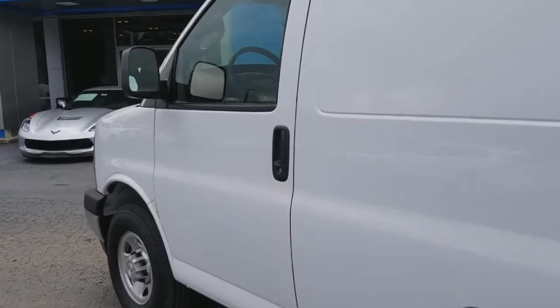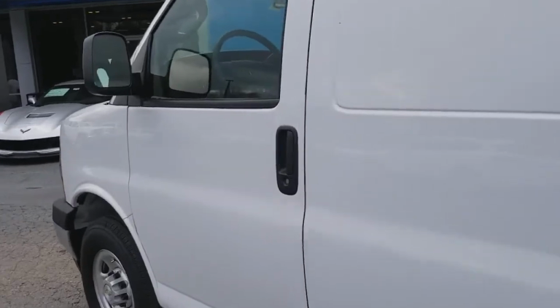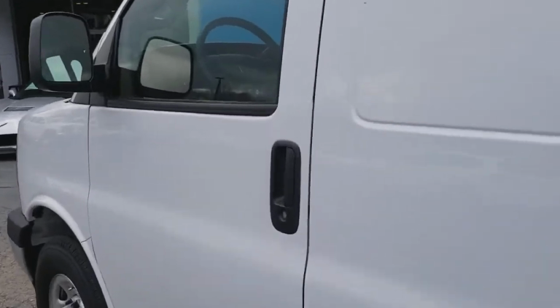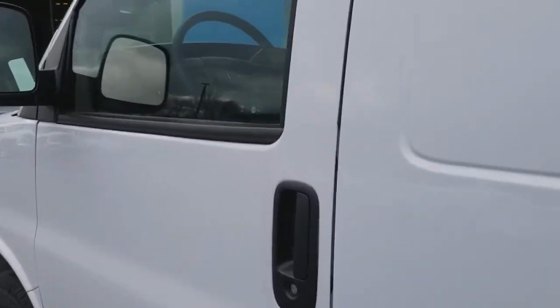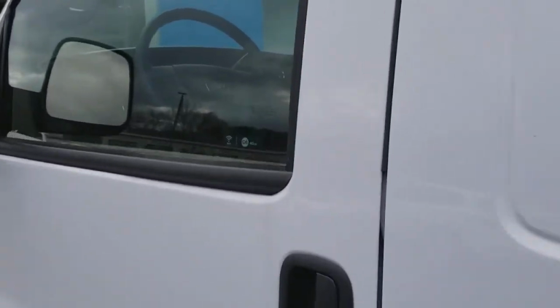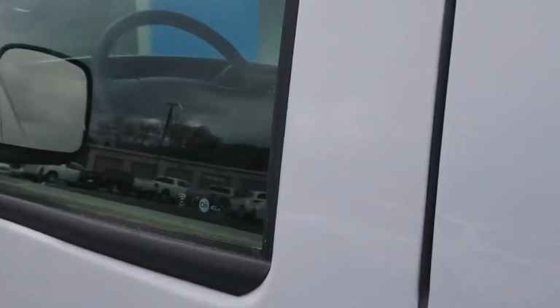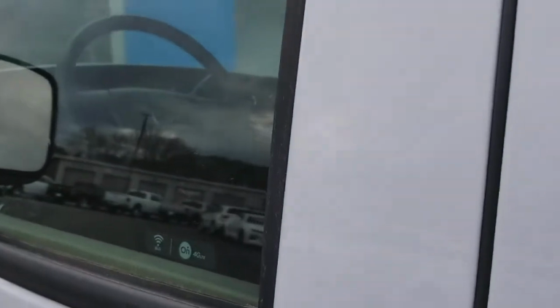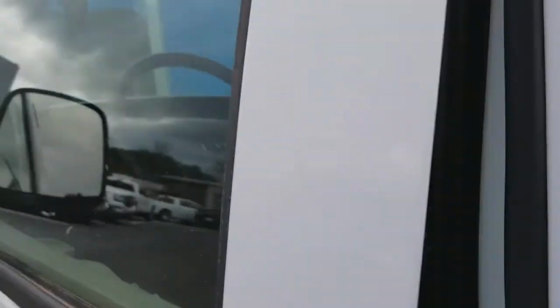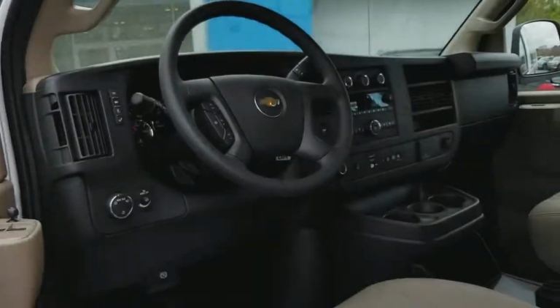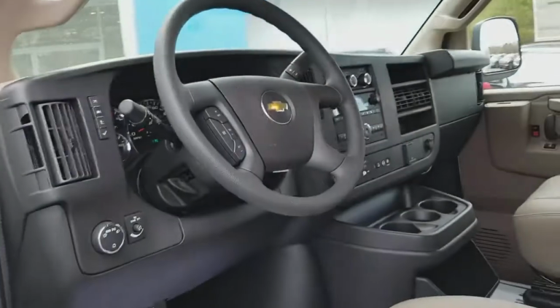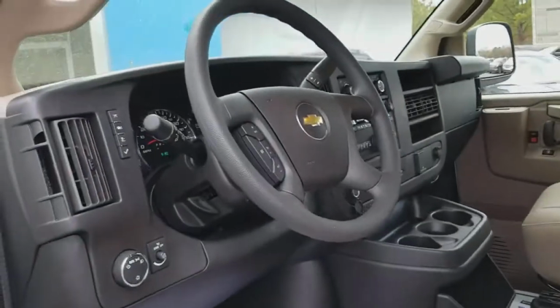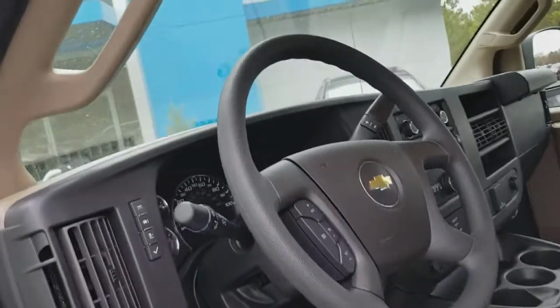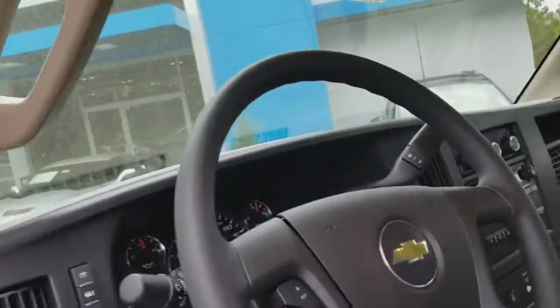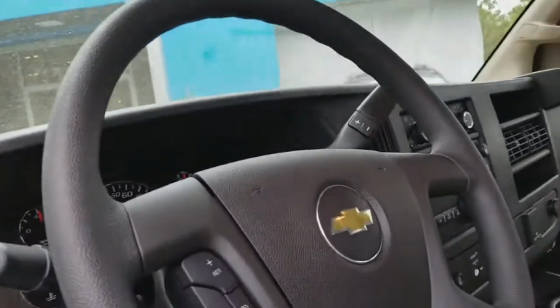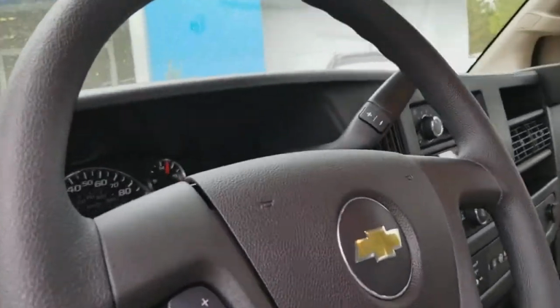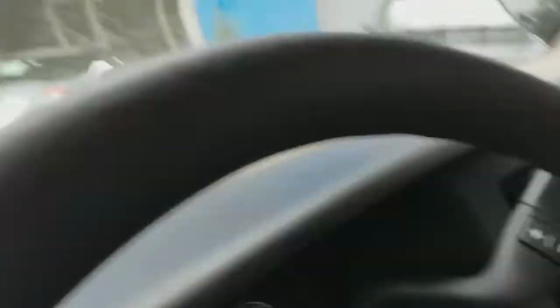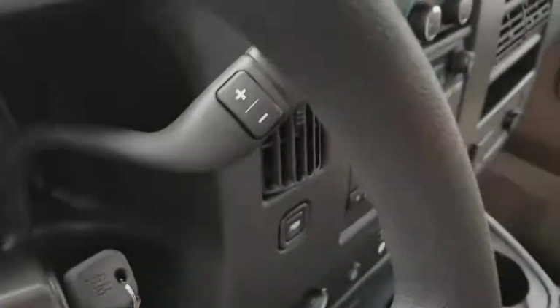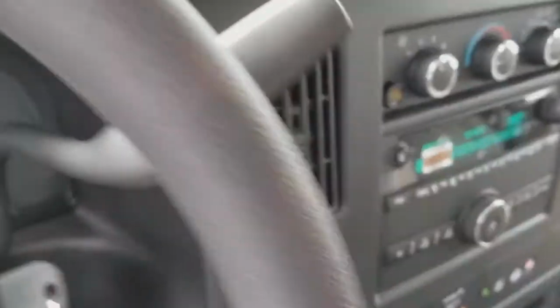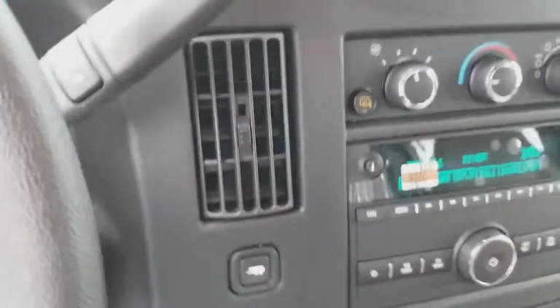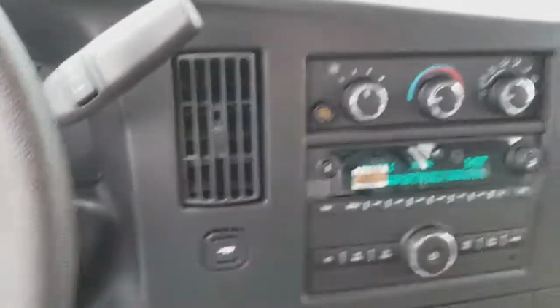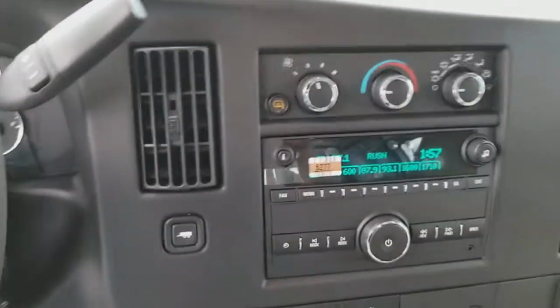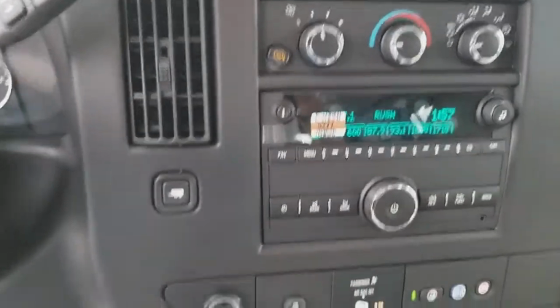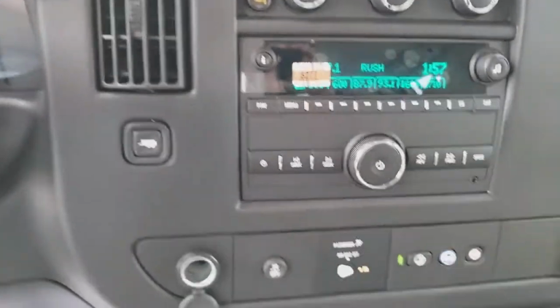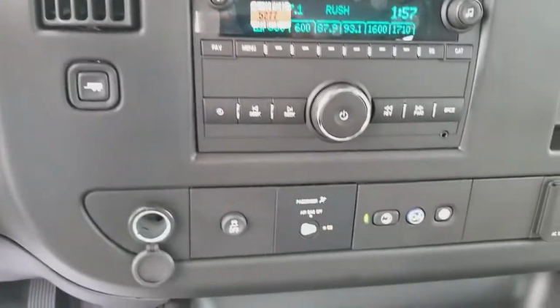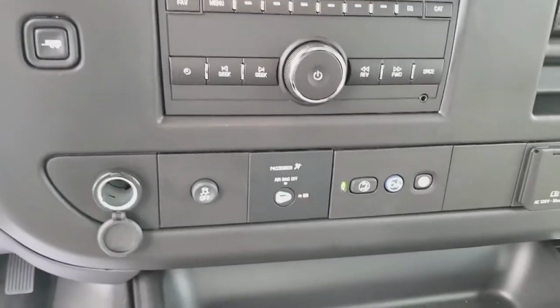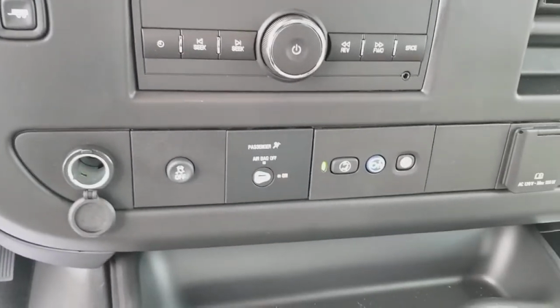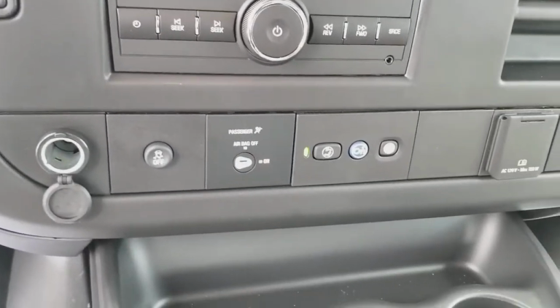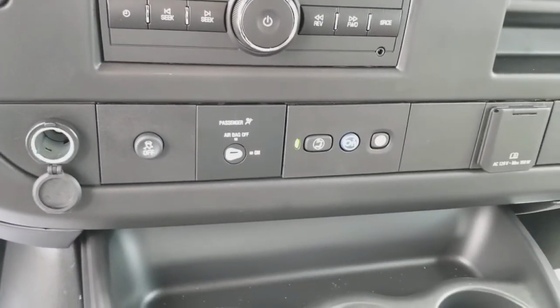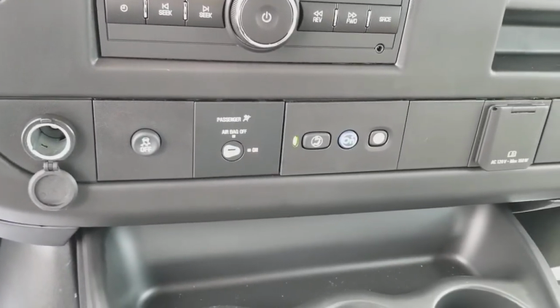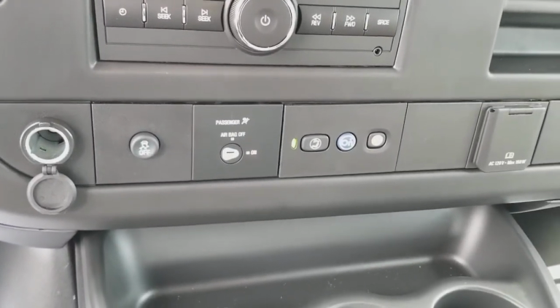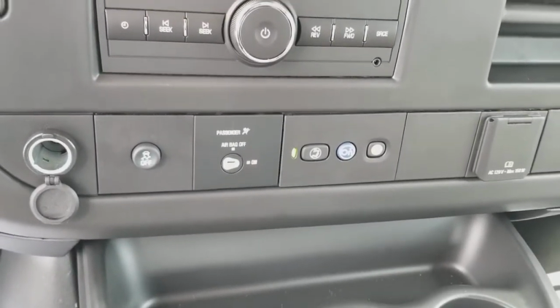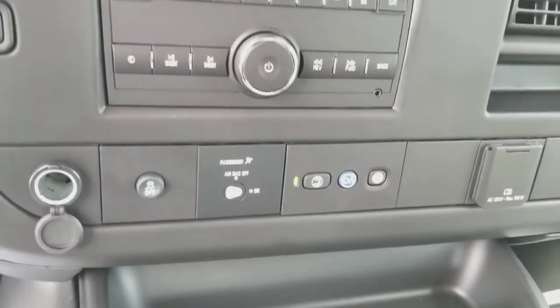It has the driver convenience package so you have your cruise control. It's equipped with OnStar — a lot of these cargo vans in the past have not been.